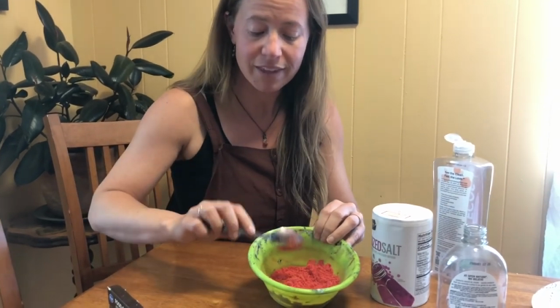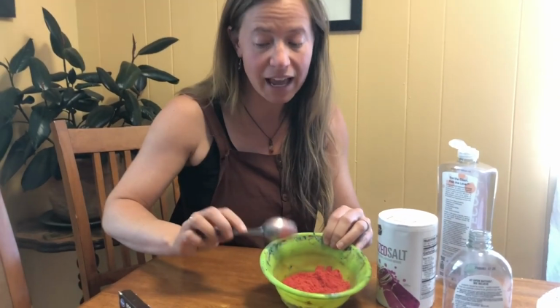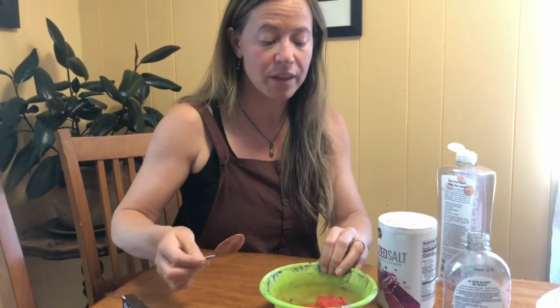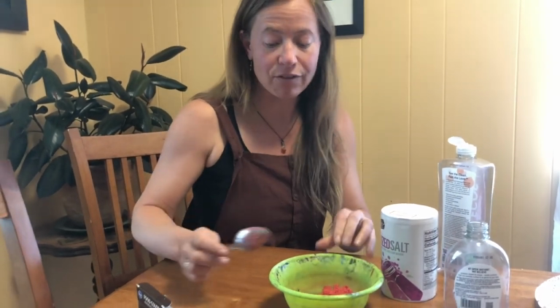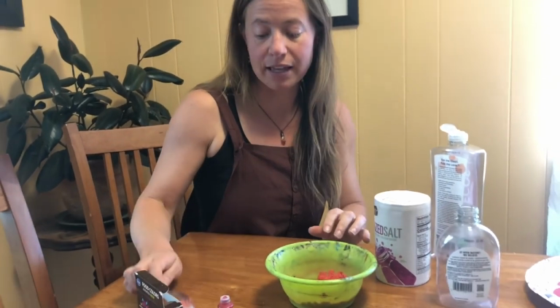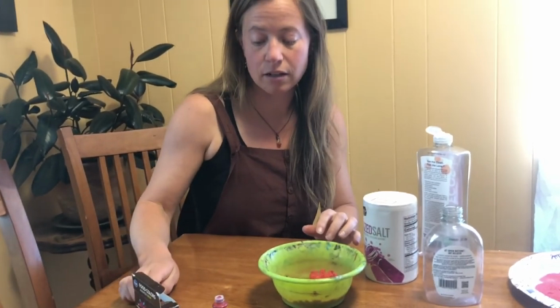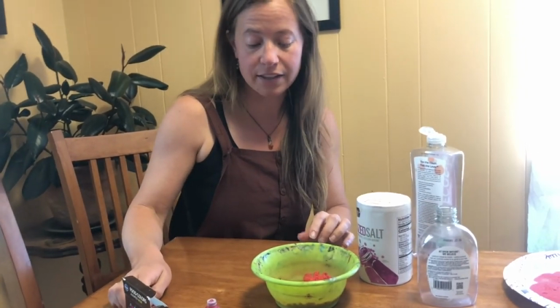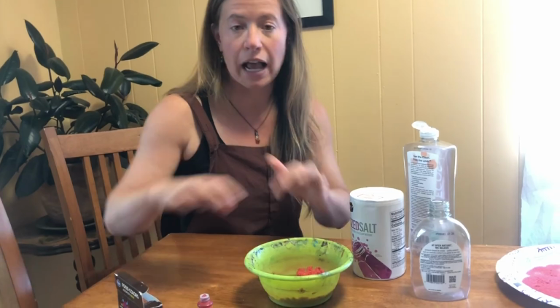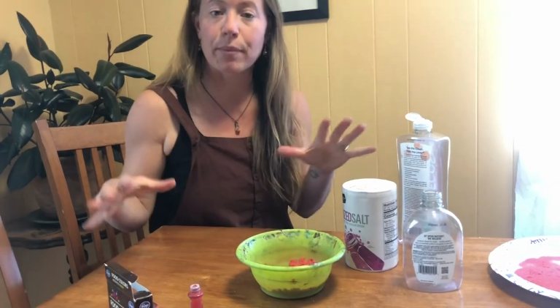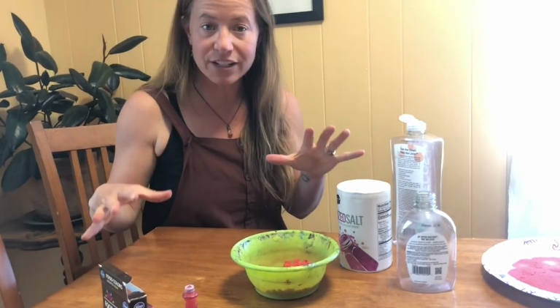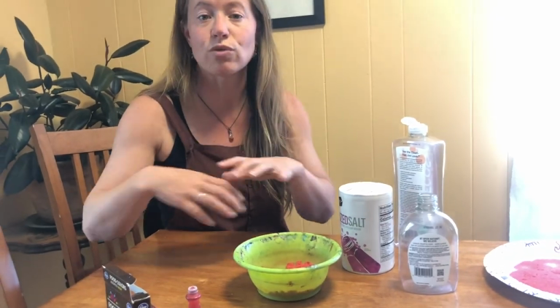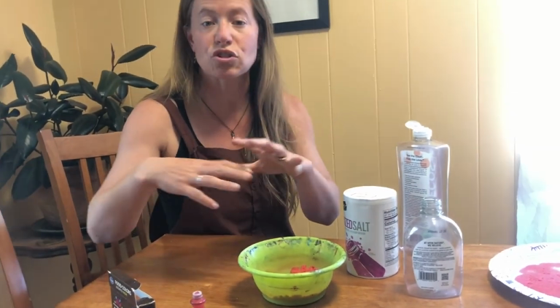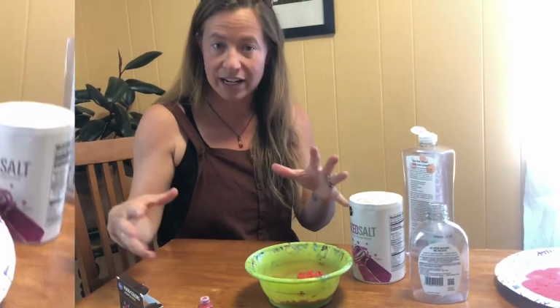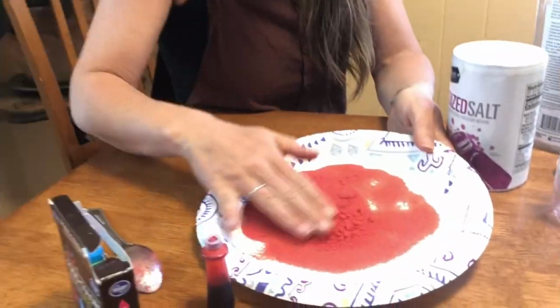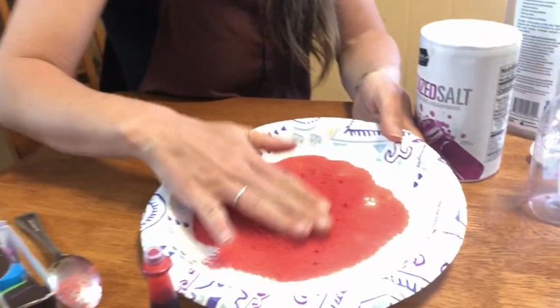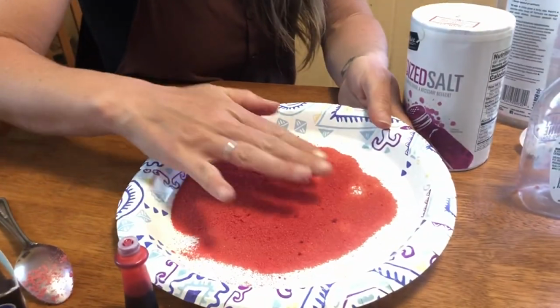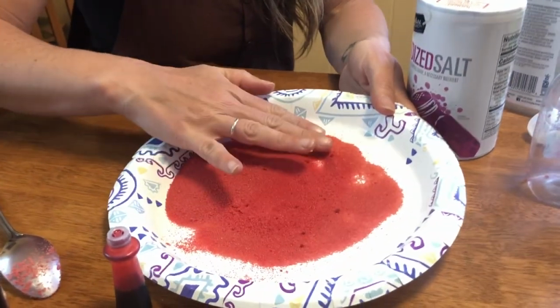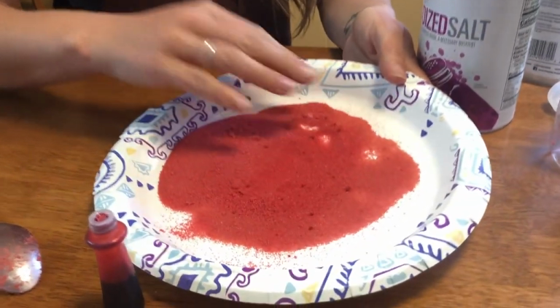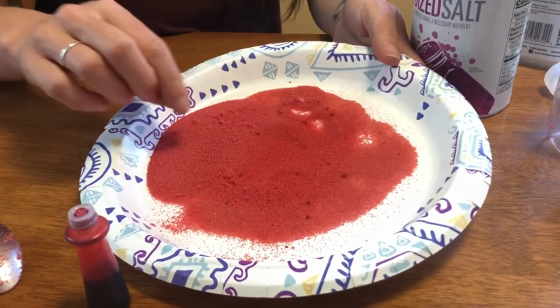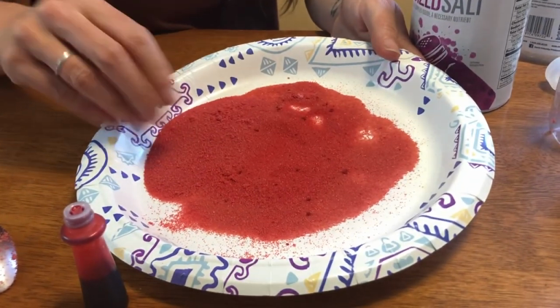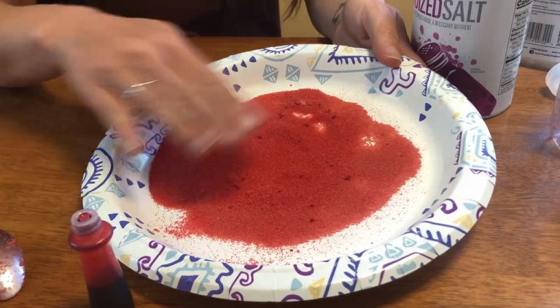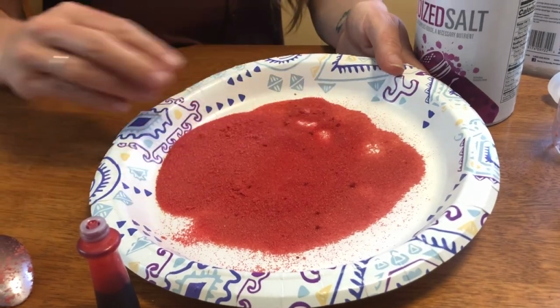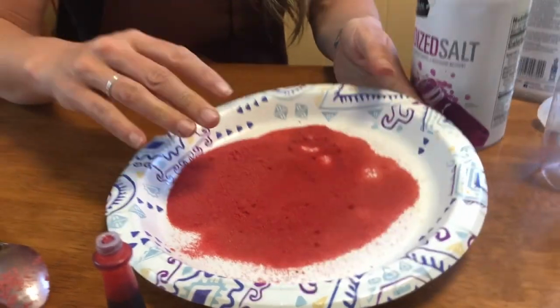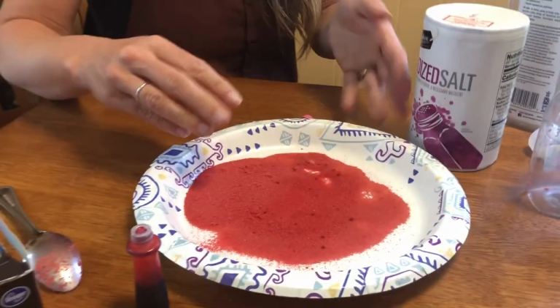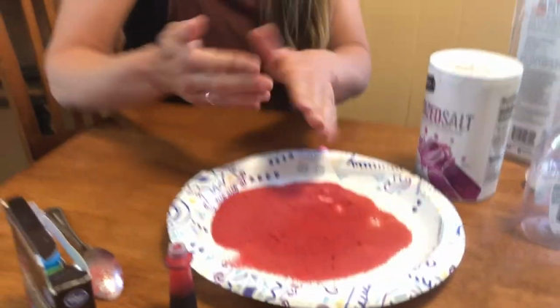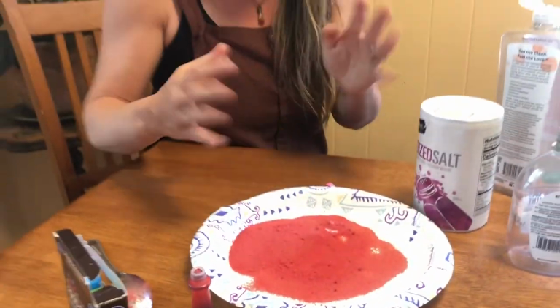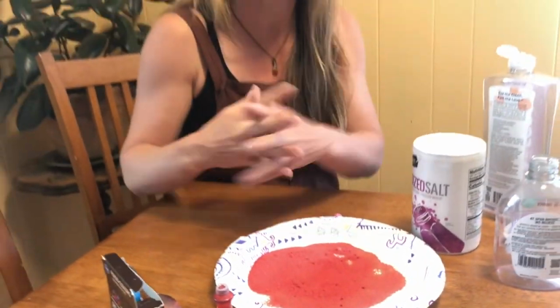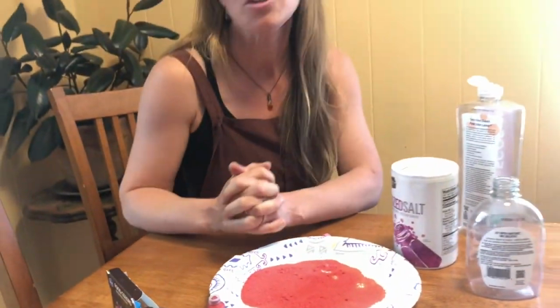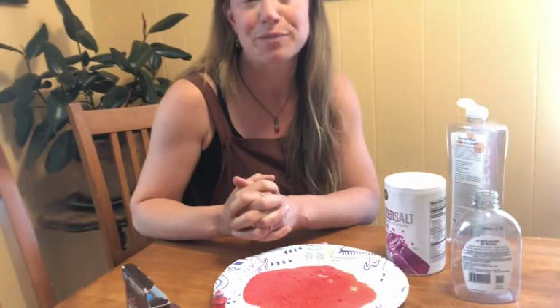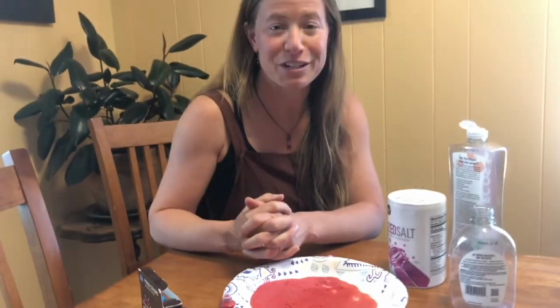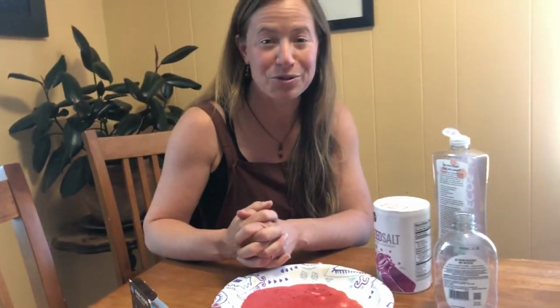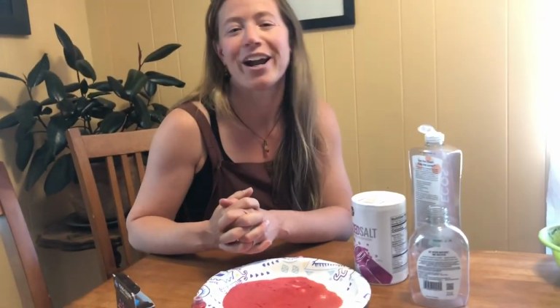I recommend letting this dry on a paper plate so that you can spread it out. This can dry on the paper plate overnight and it'll start to get drier and you'll end up seeing those individual salt grains.